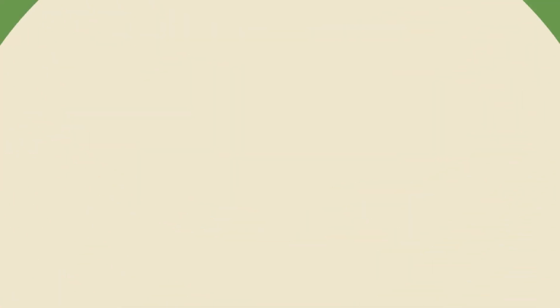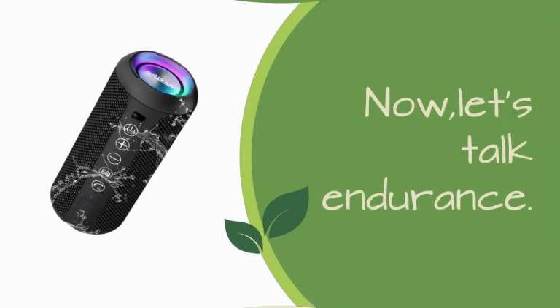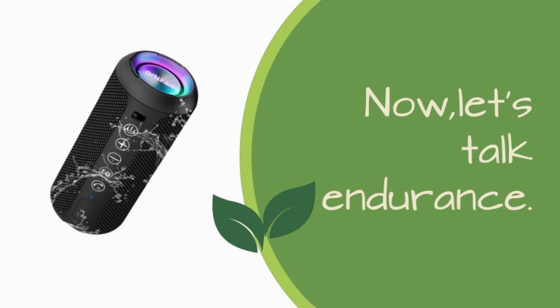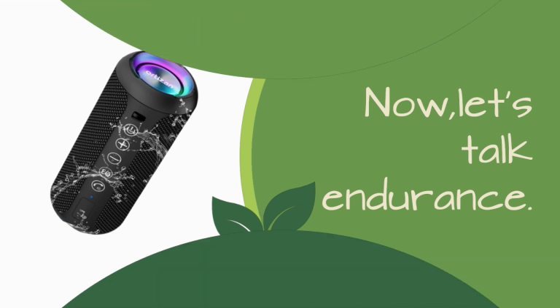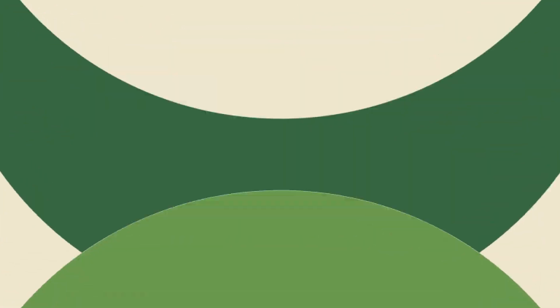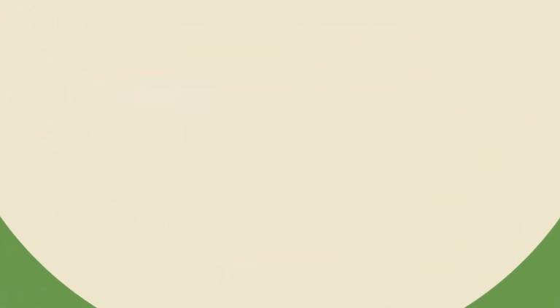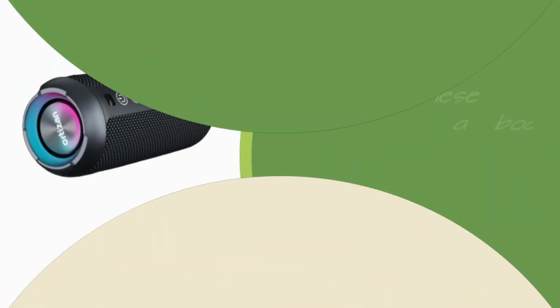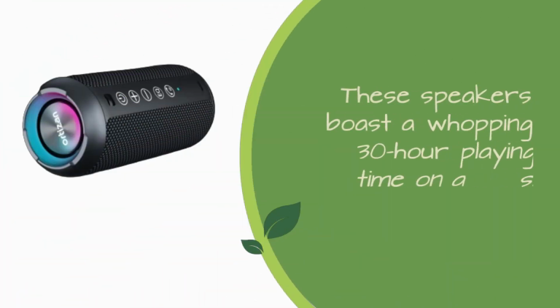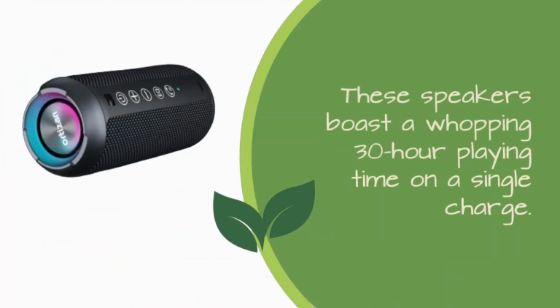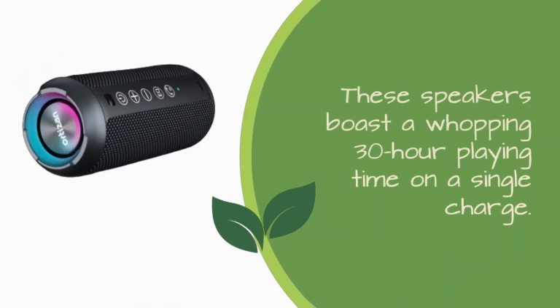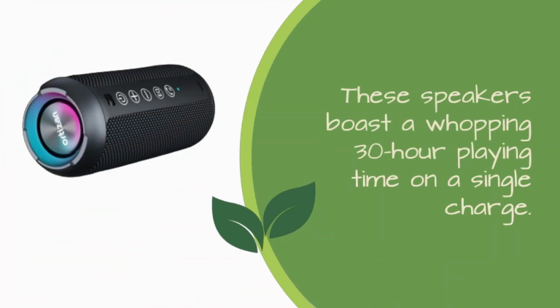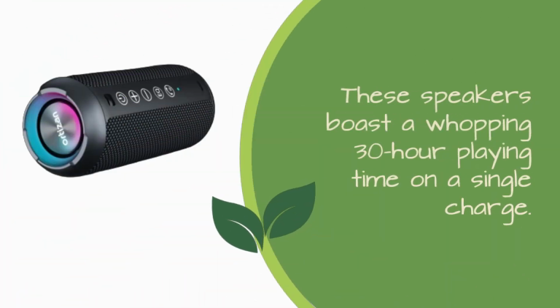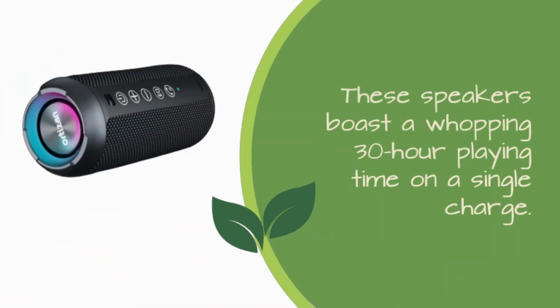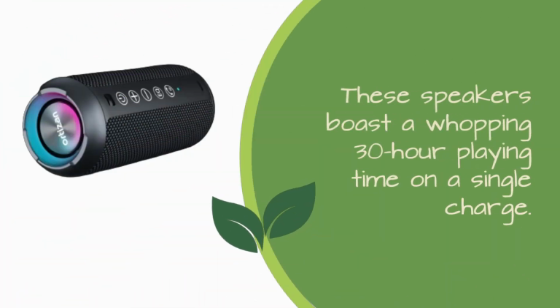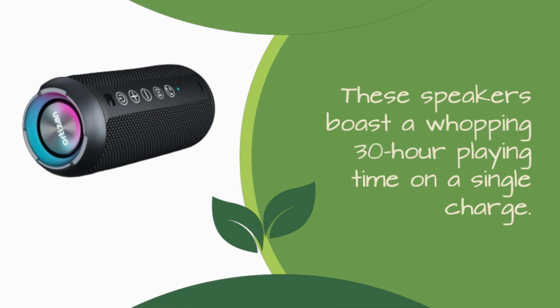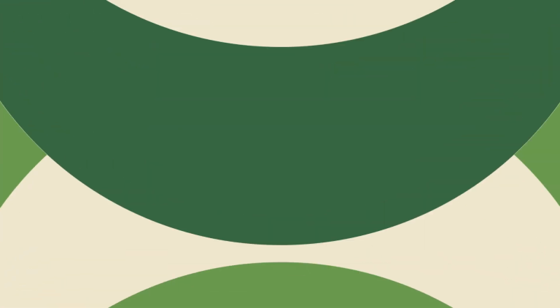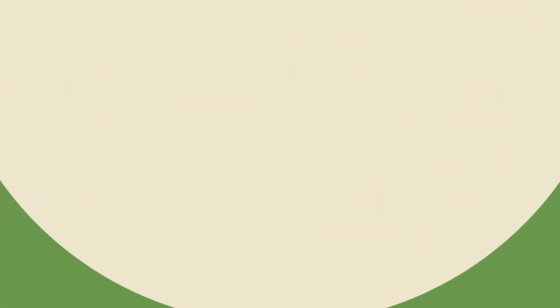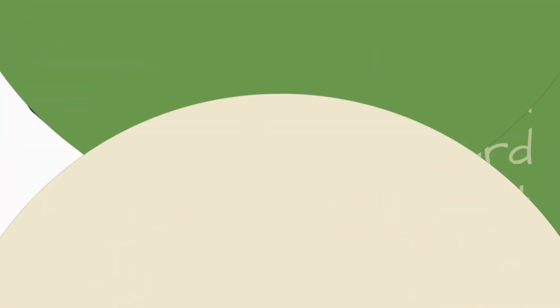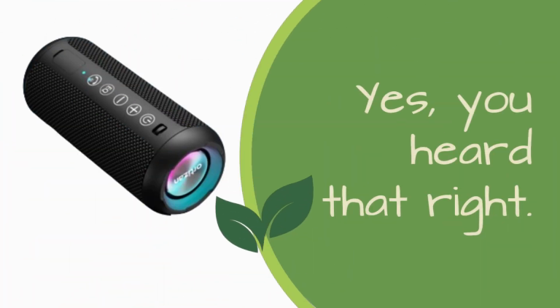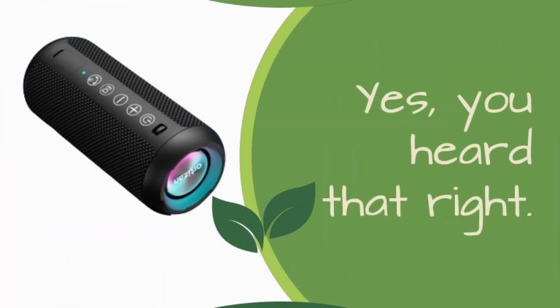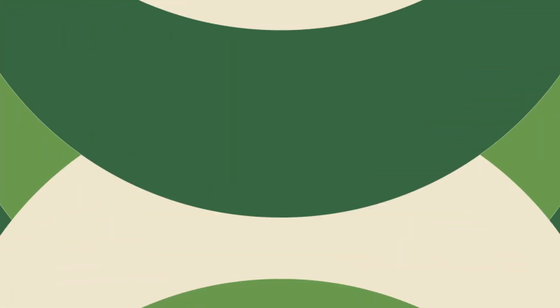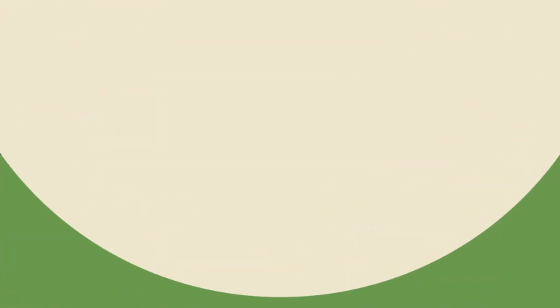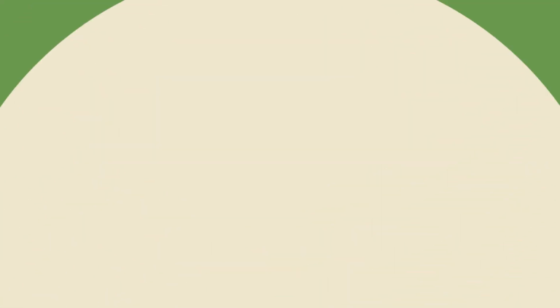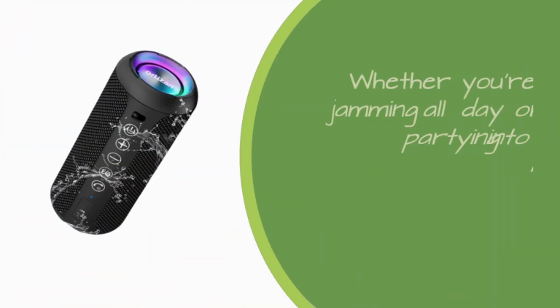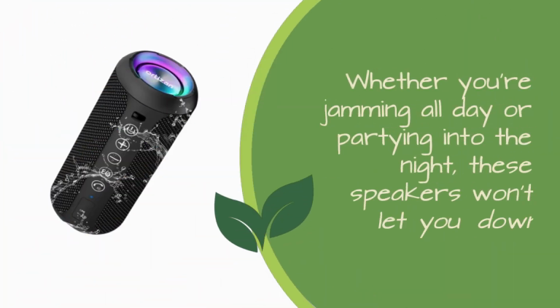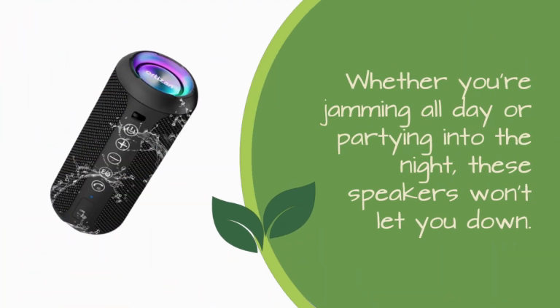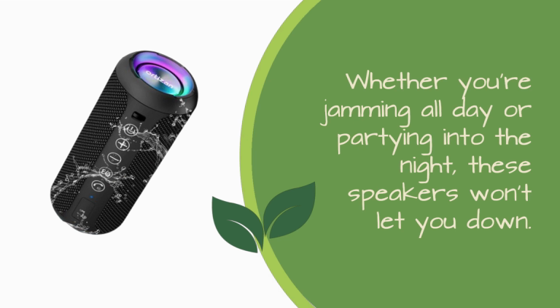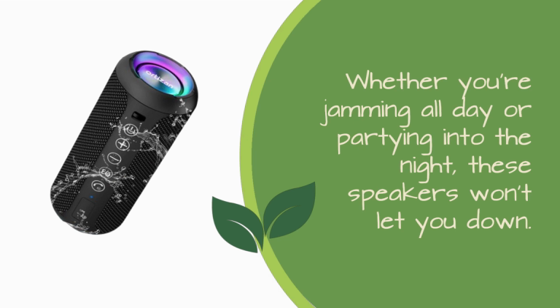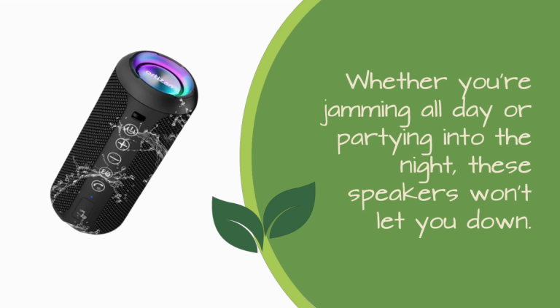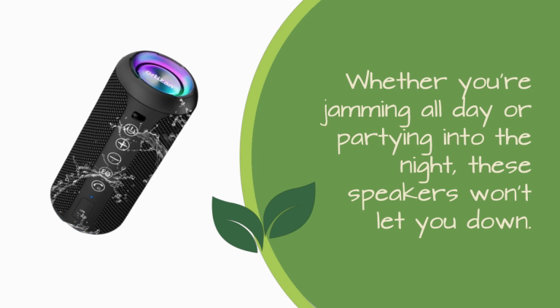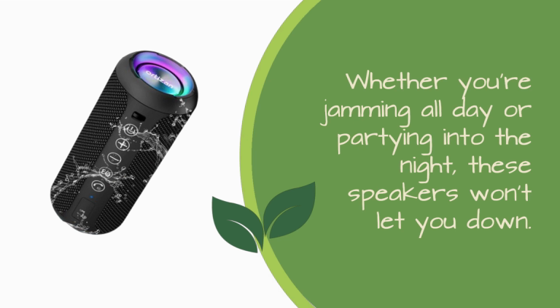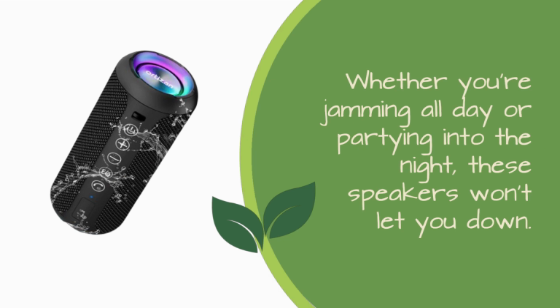Now, let's talk endurance. These speakers boast a whopping 30-hour playing time on a single charge. Yes, you heard that right. Whether you're jamming all day or partying into the night, these speakers won't let you down.